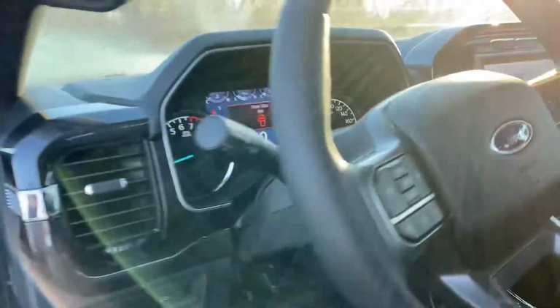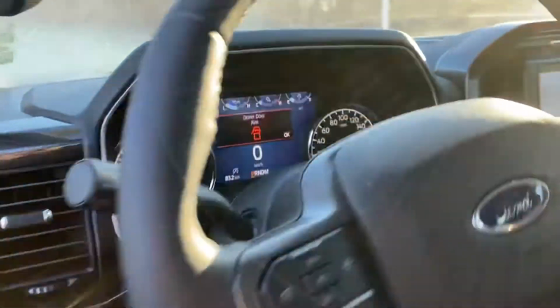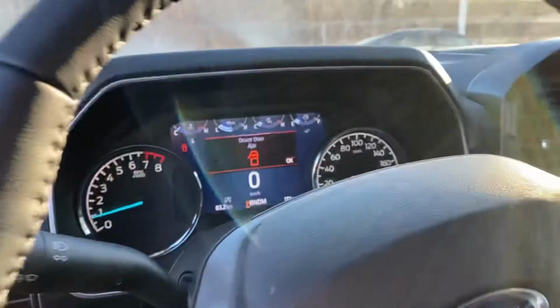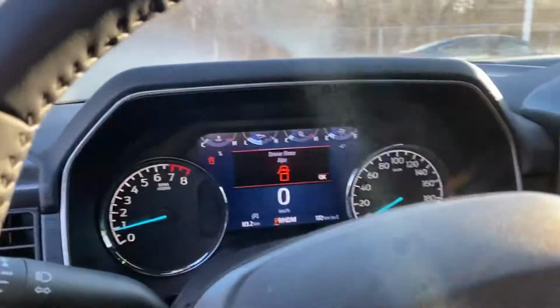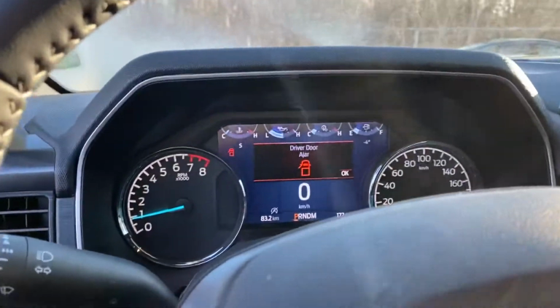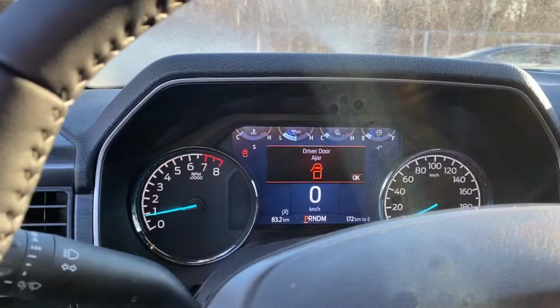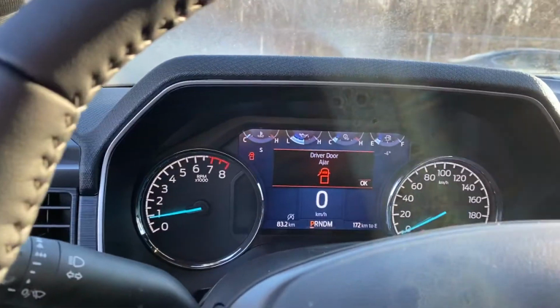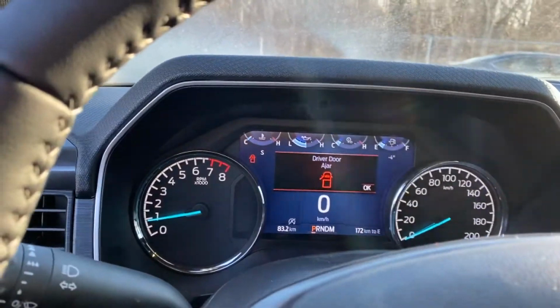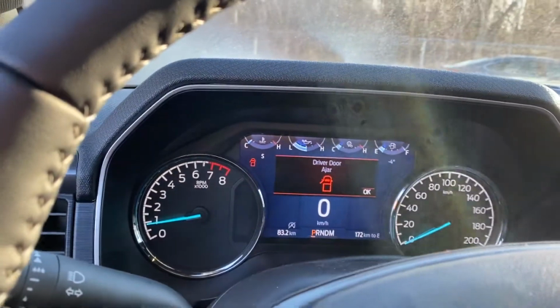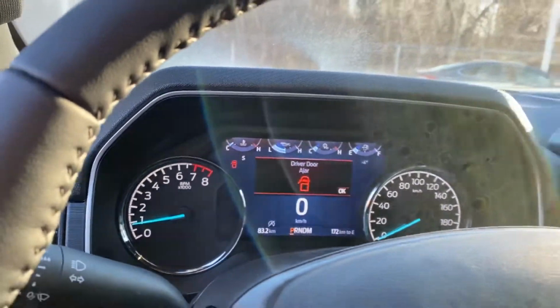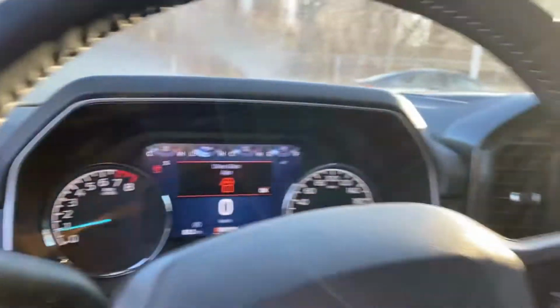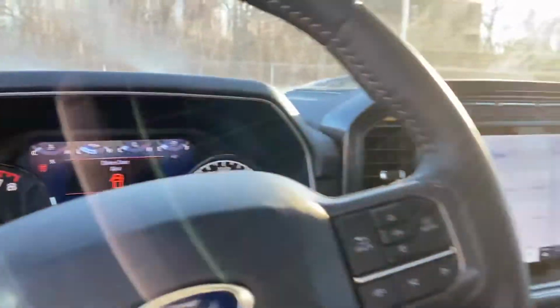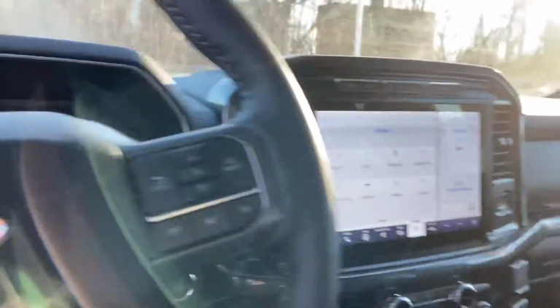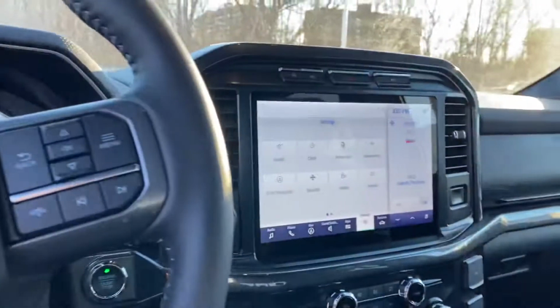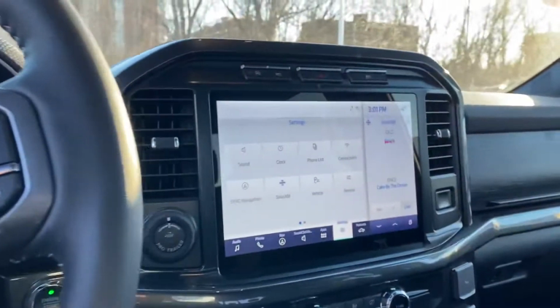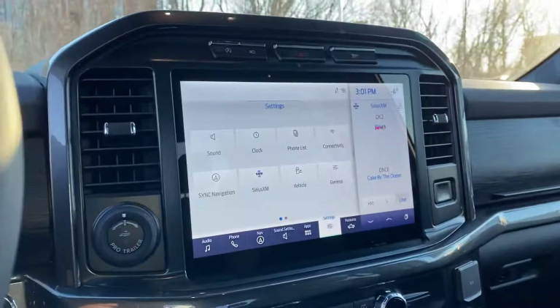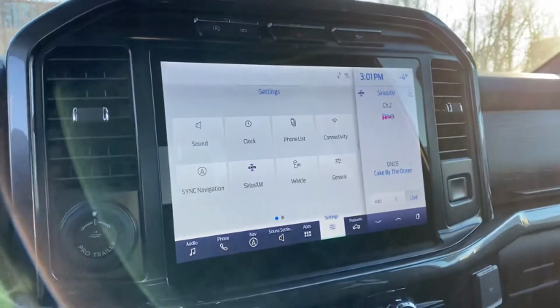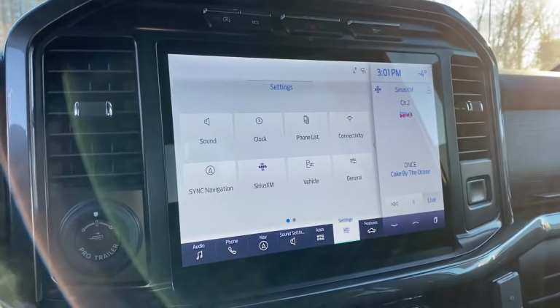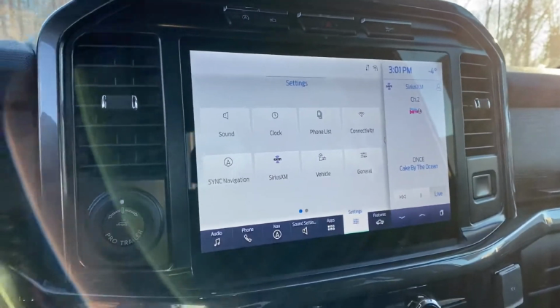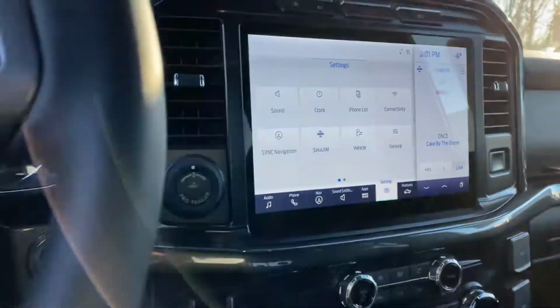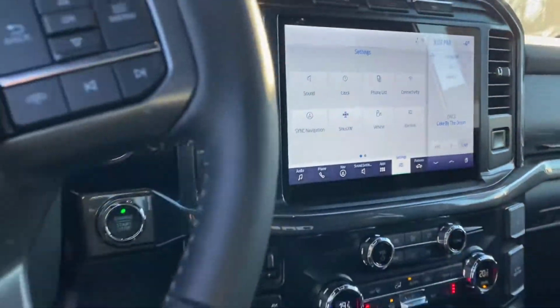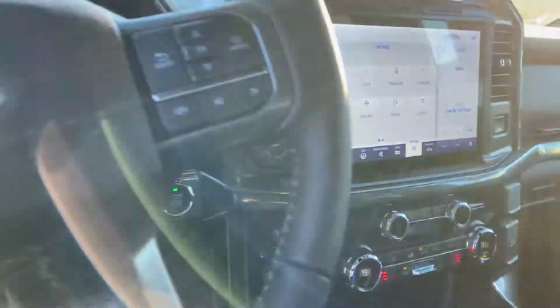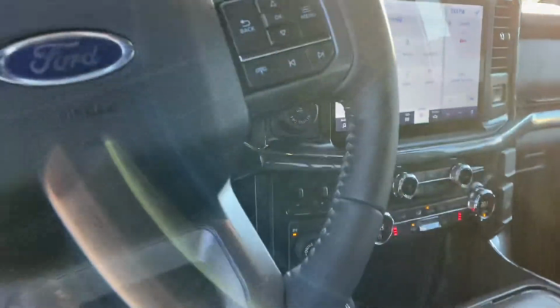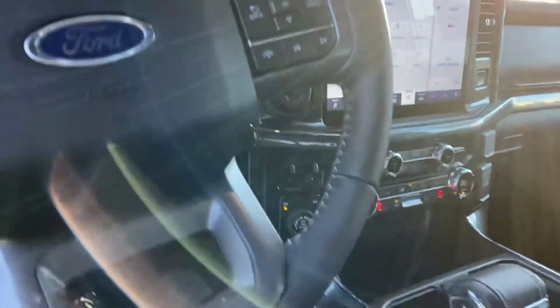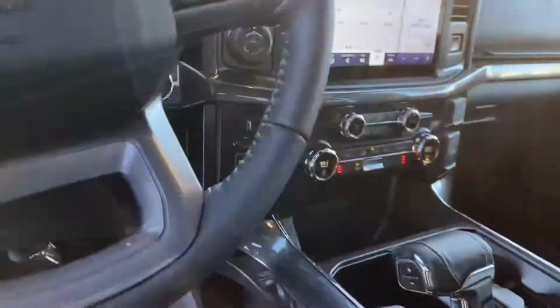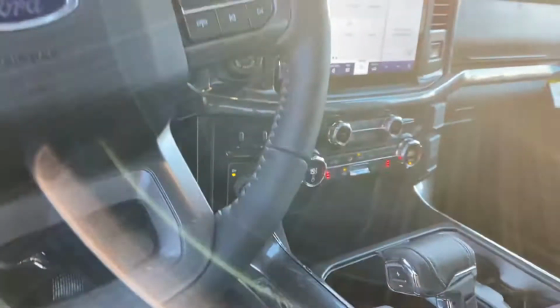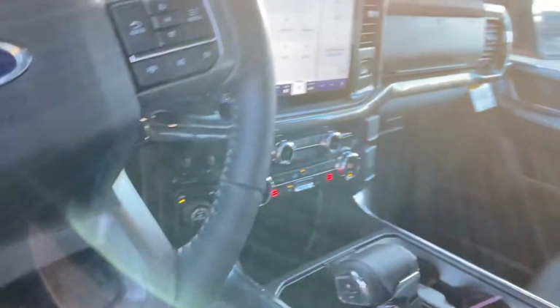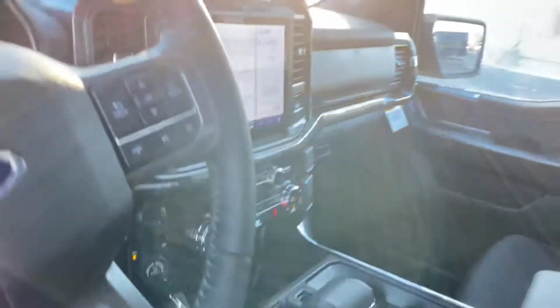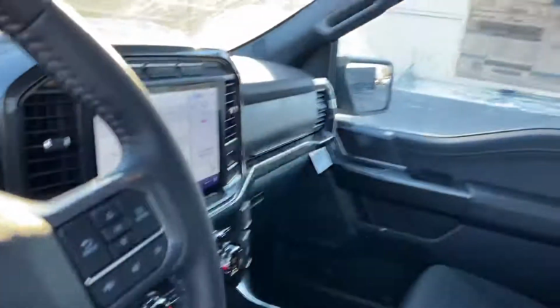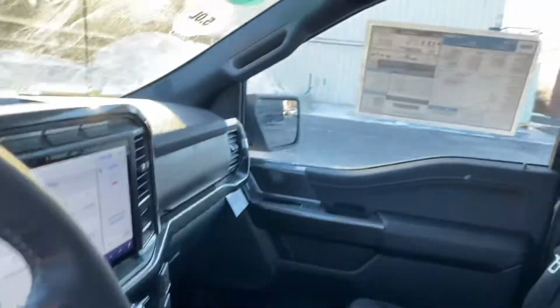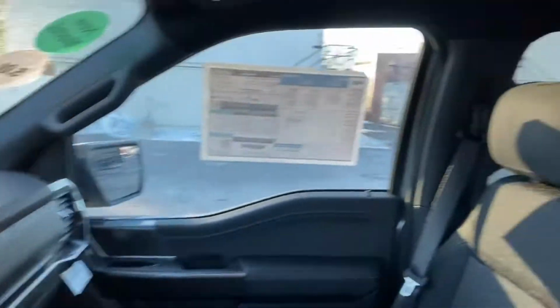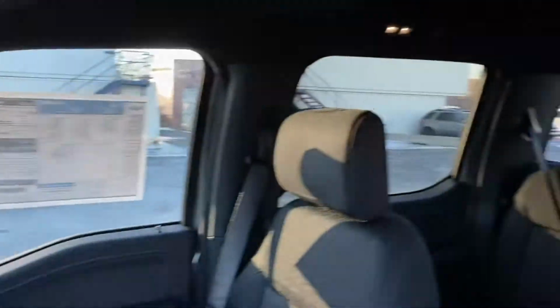You still have the nice instrument cluster and then that massive touch screen. The shifter looks sharp. You gotta come see this.